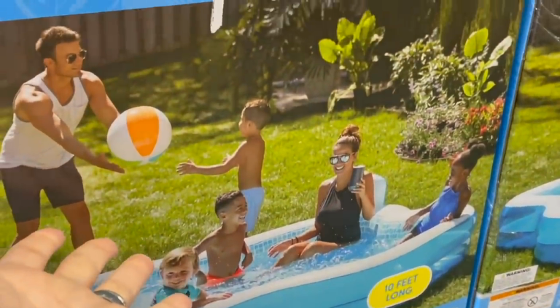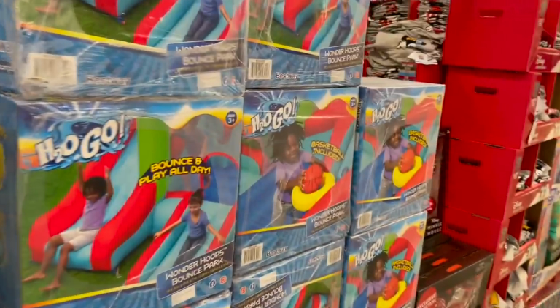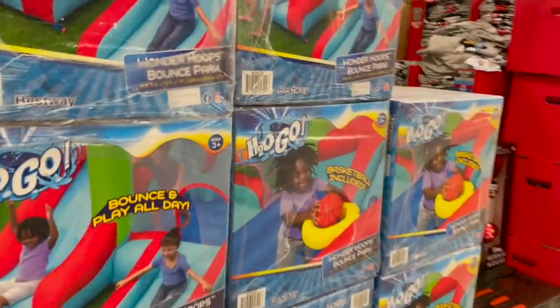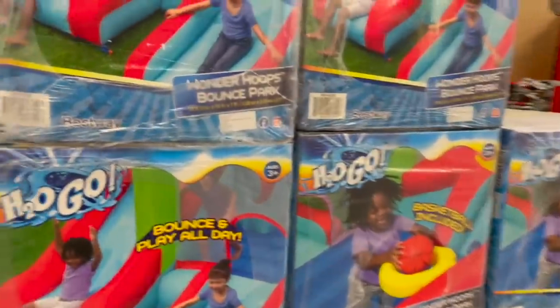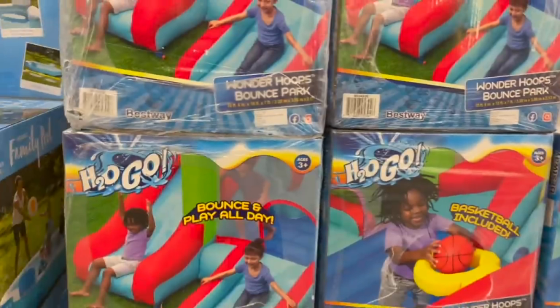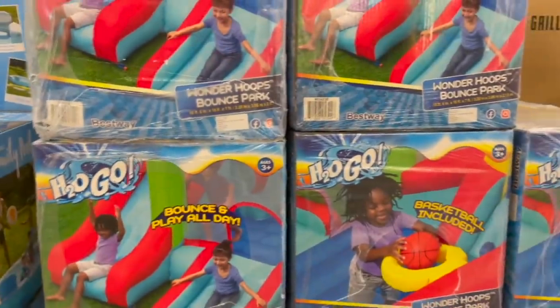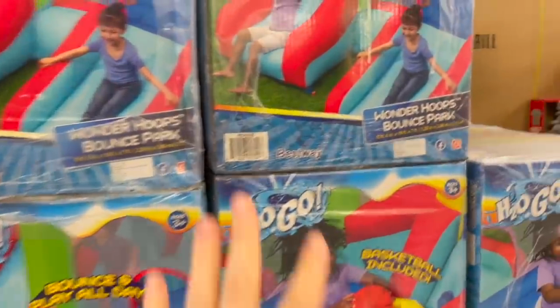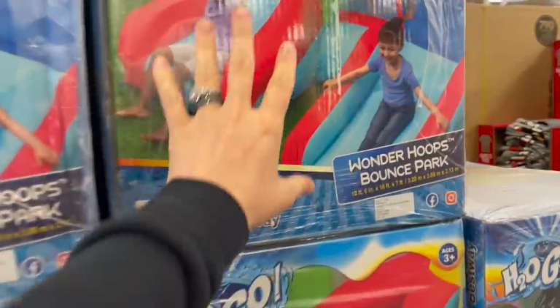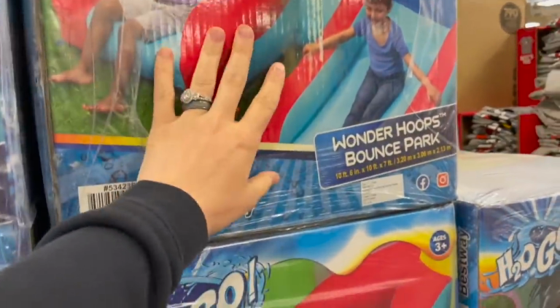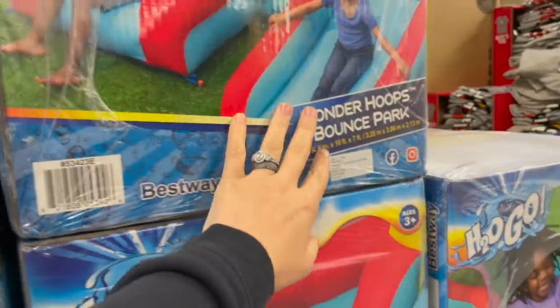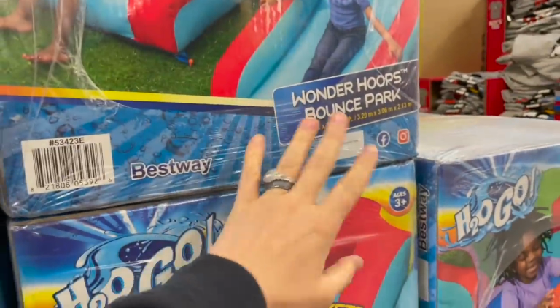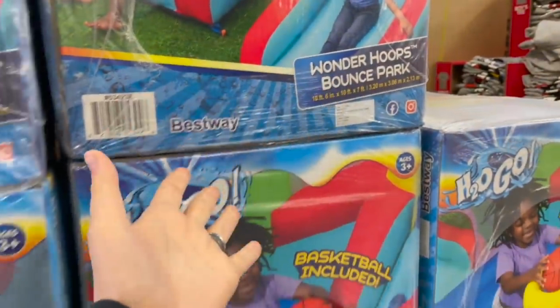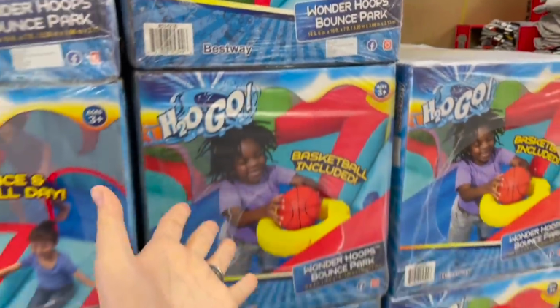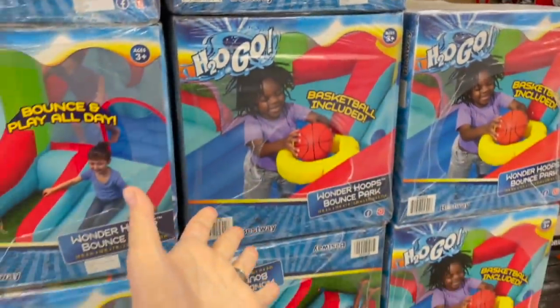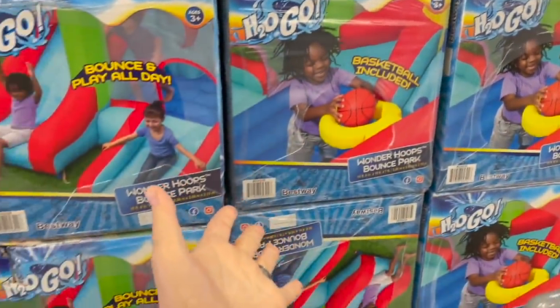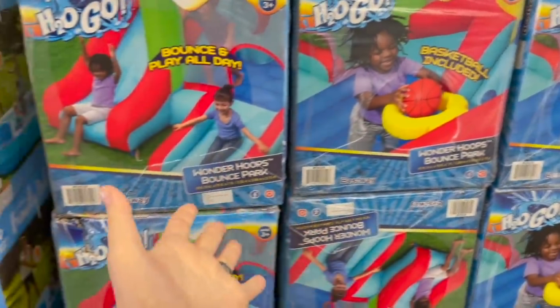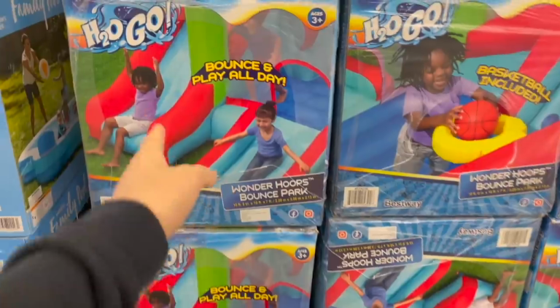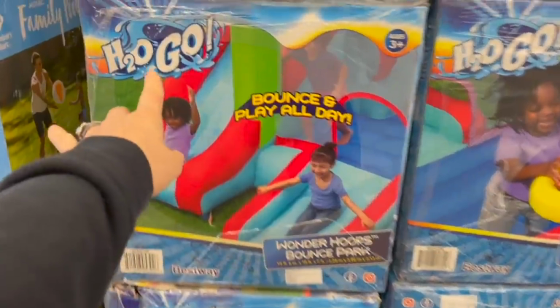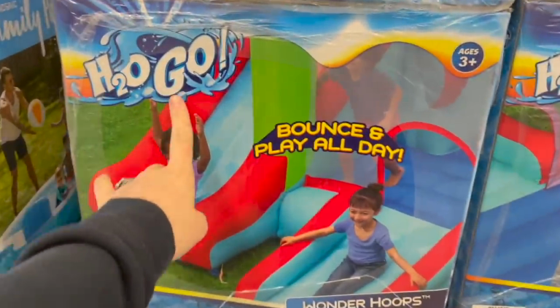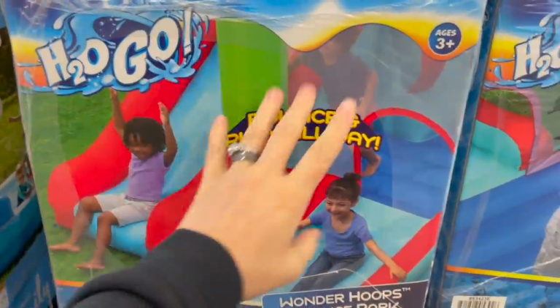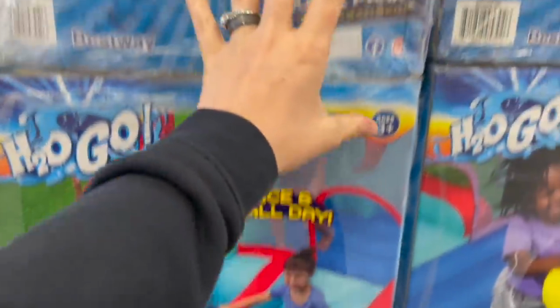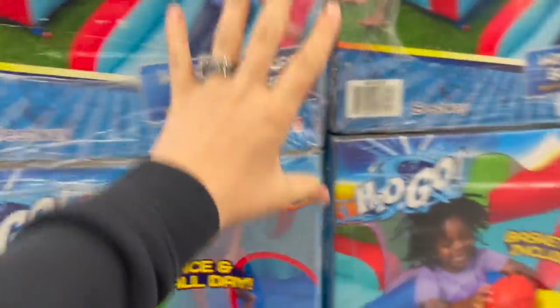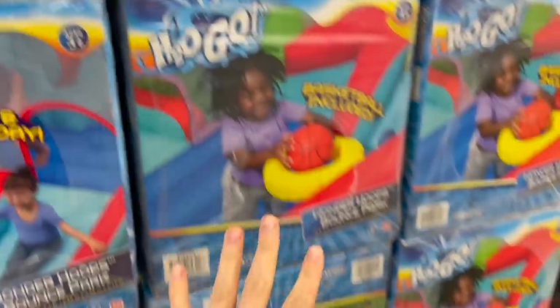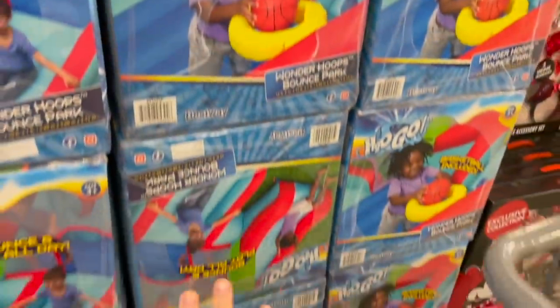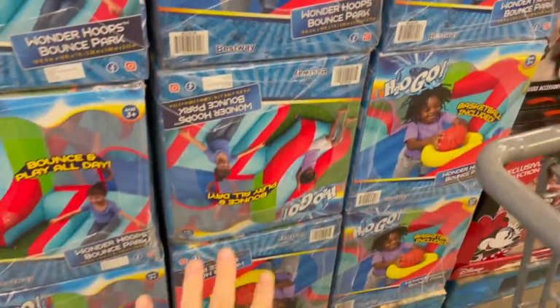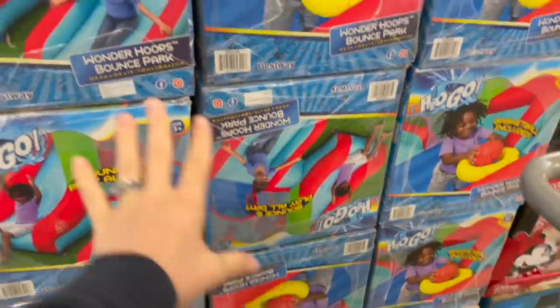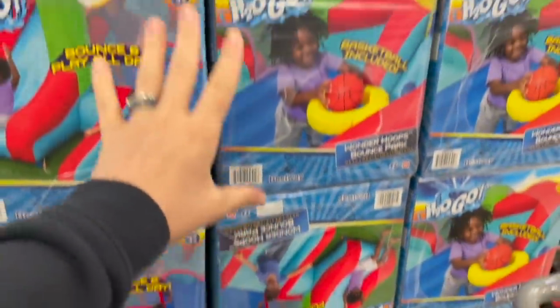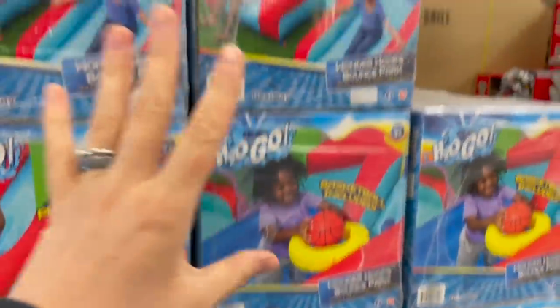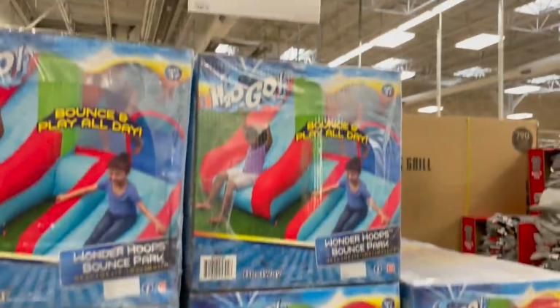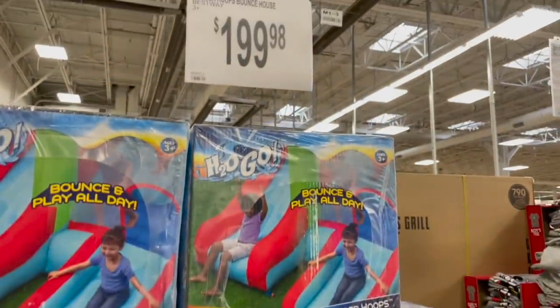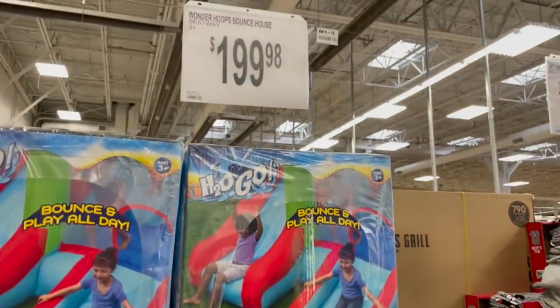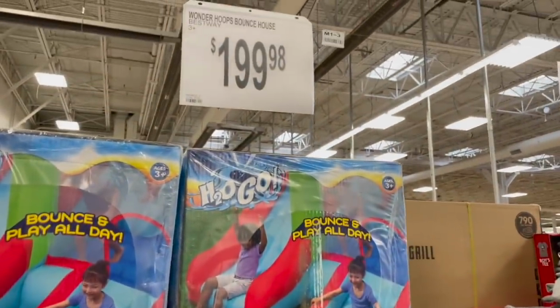And then this is what looks so cool to me — they have this bounce house that I'm assuming hooks up to water or something like that, because it says H2O Go, but I'm not seeing water anywhere on these pictures. I'm assuming it's got like a sprinkler in there somewhere. Just under $200 for that one.